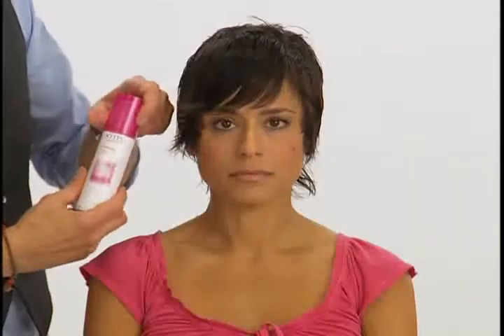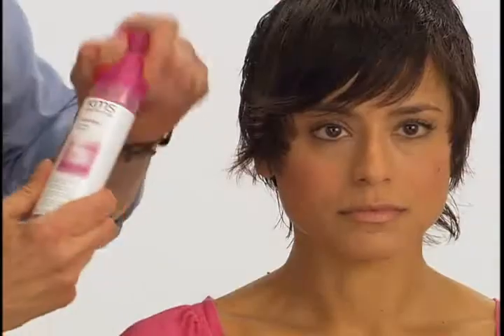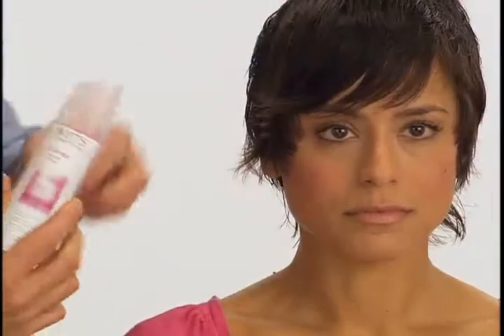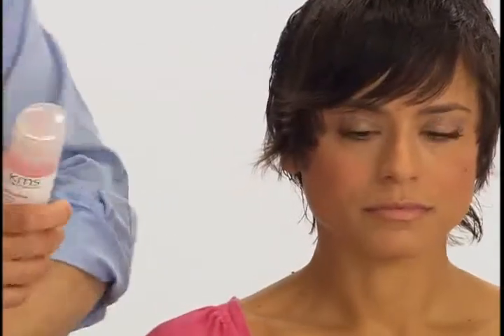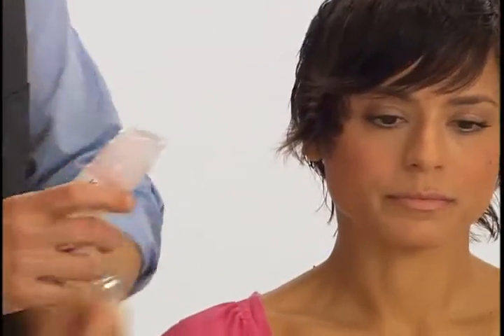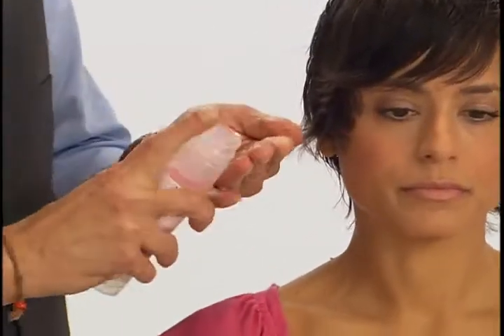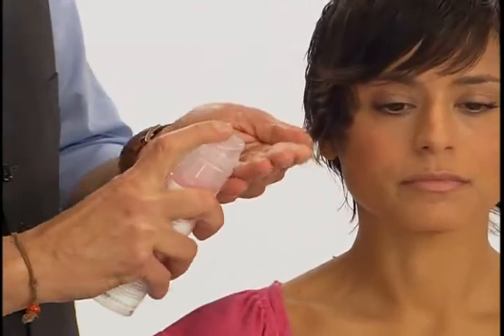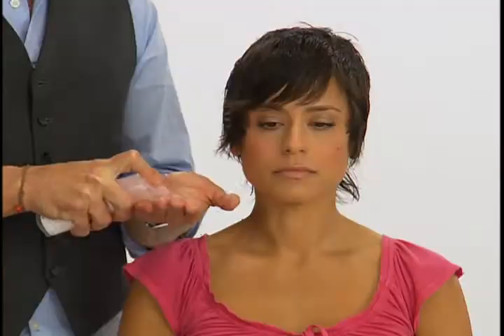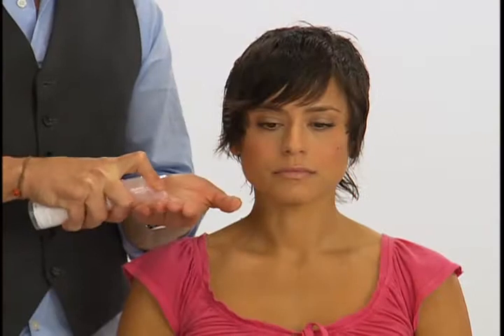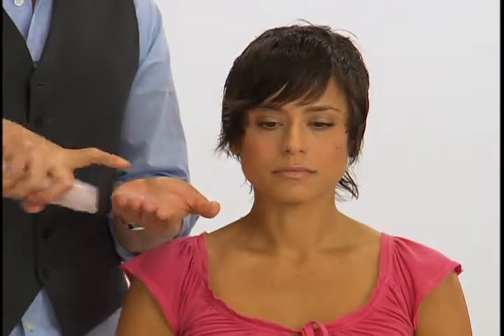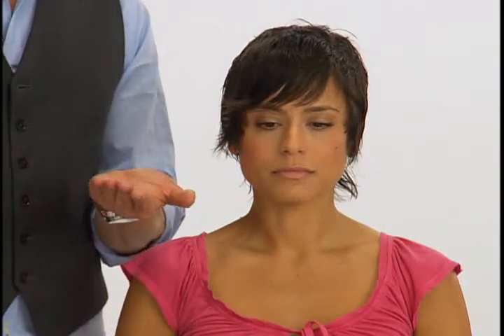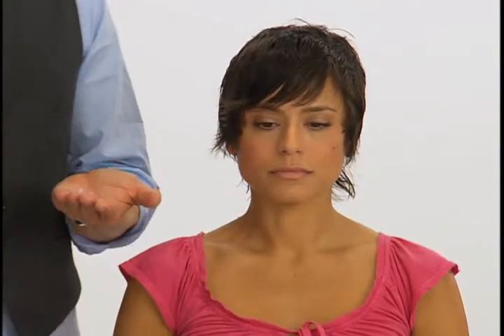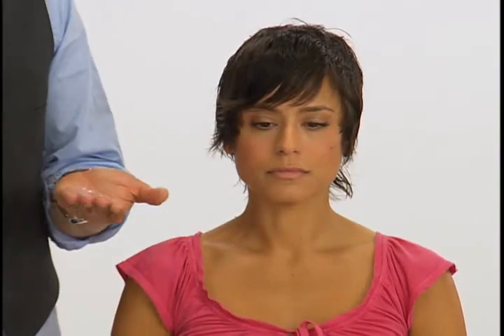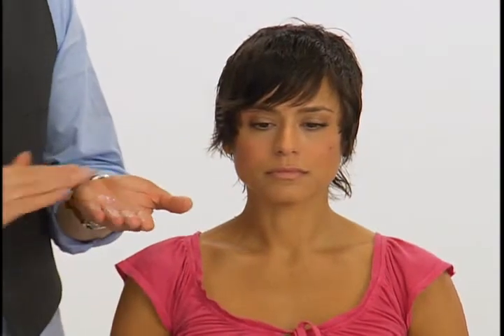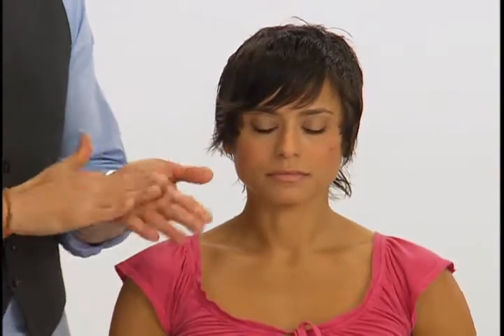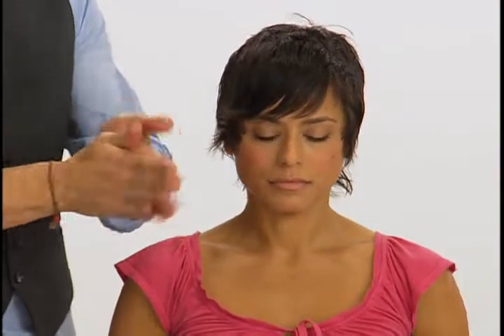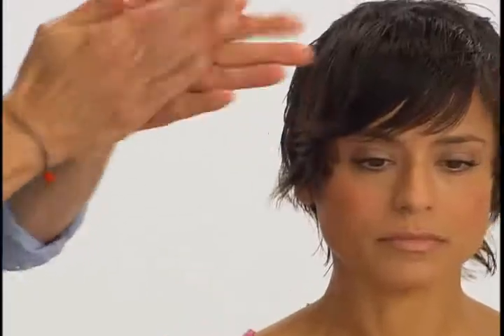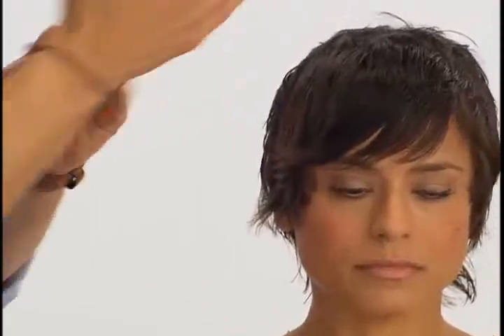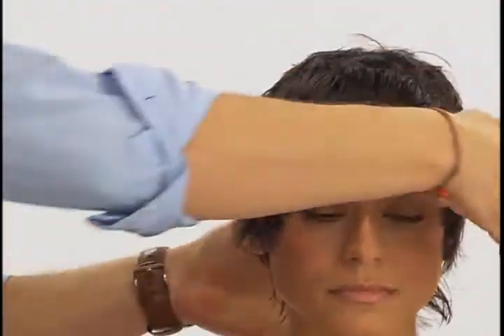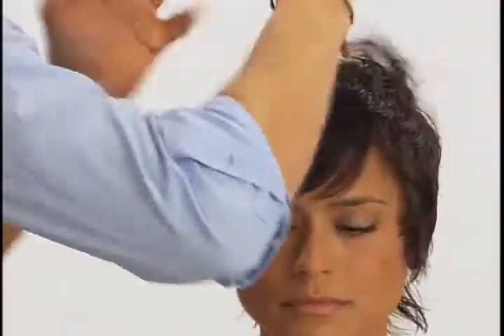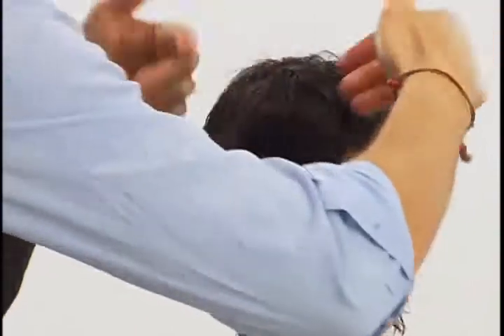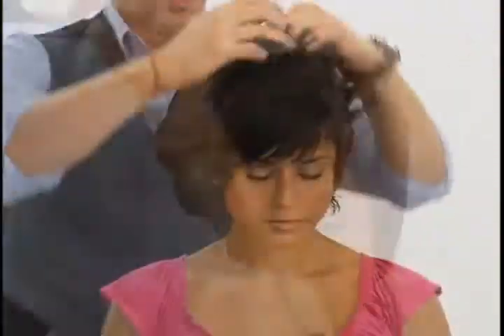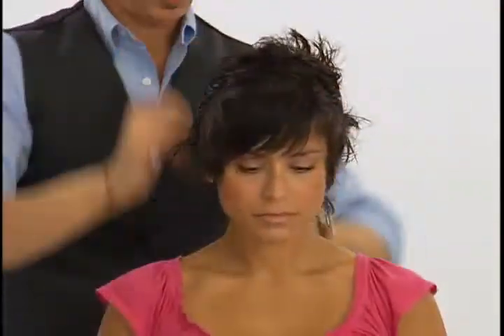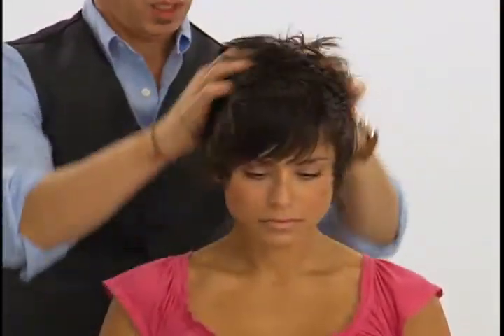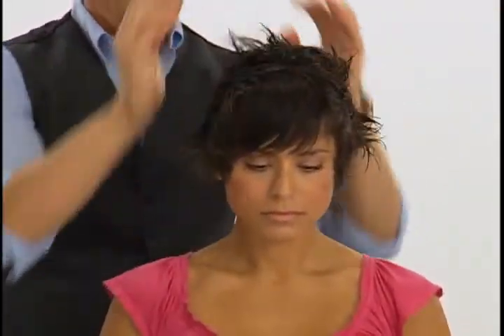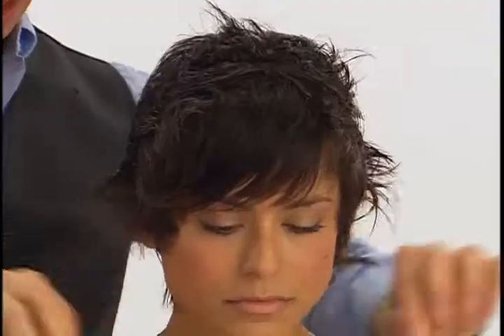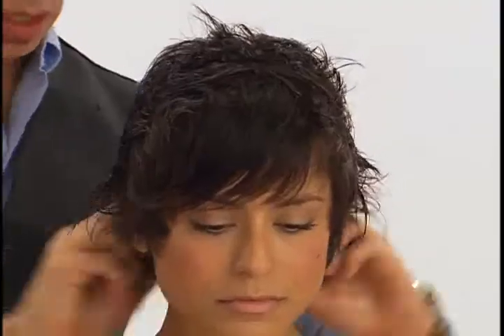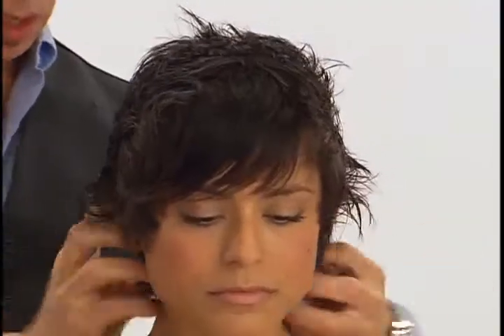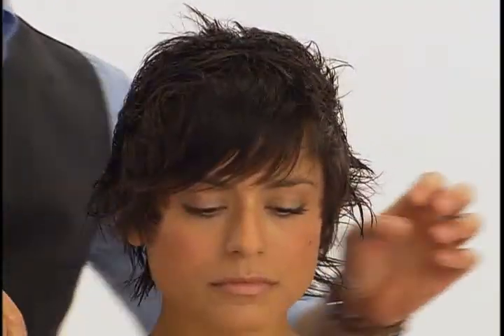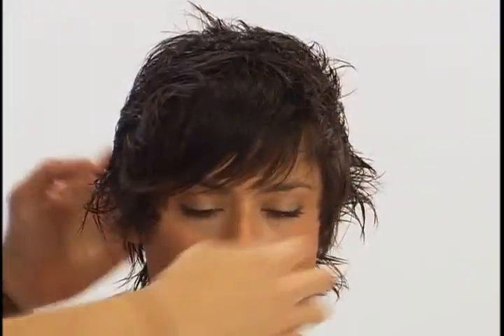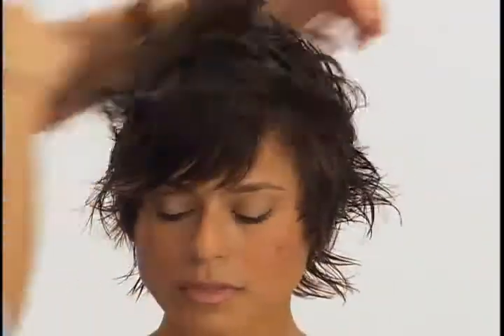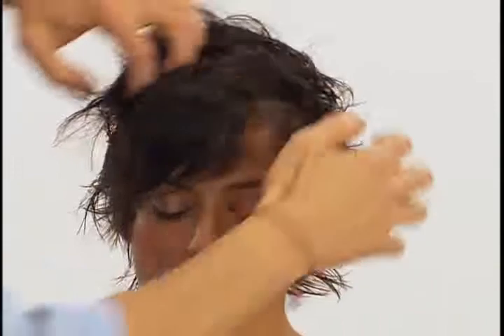Hairstay Gel Wax is the perfect choice for Janet's hair. This gel wax, infused with cranberry and pepper and developed with innovative IOPS technology, combines the firm hold of a gel with the shine and flexibility of a wax.